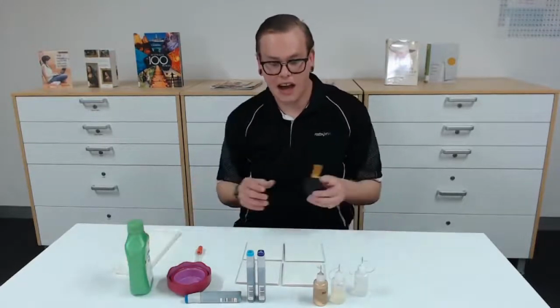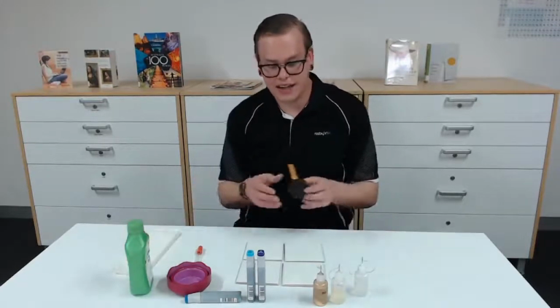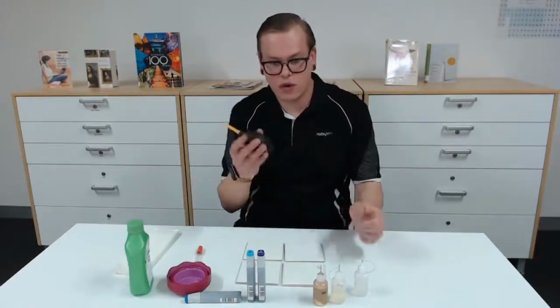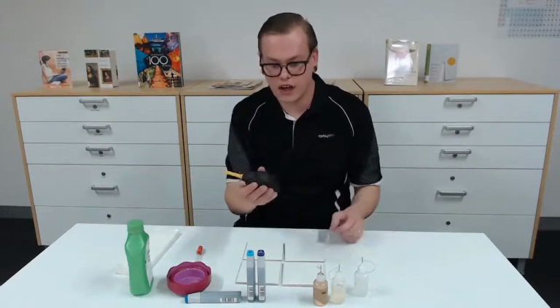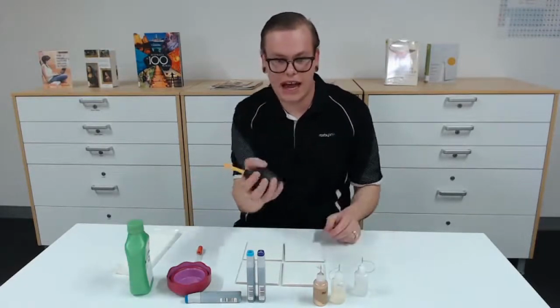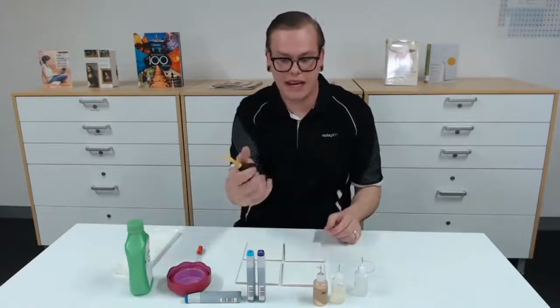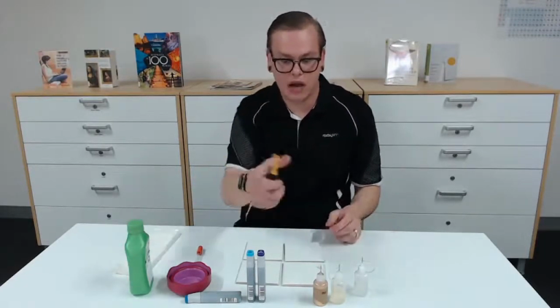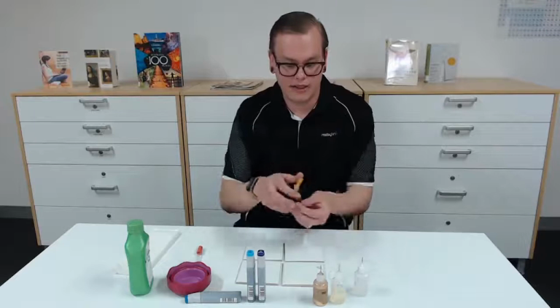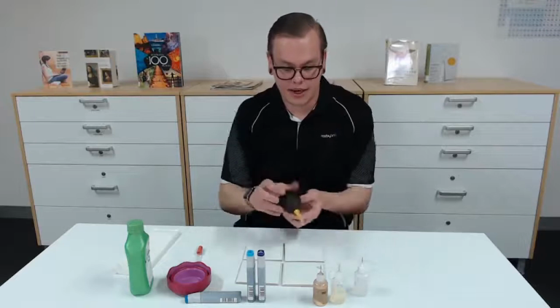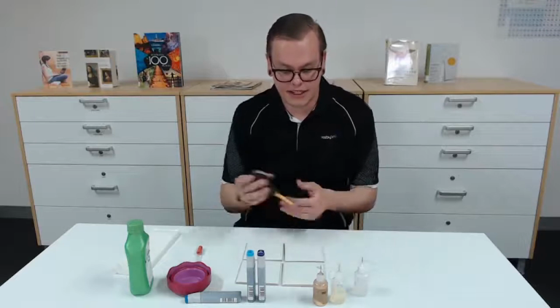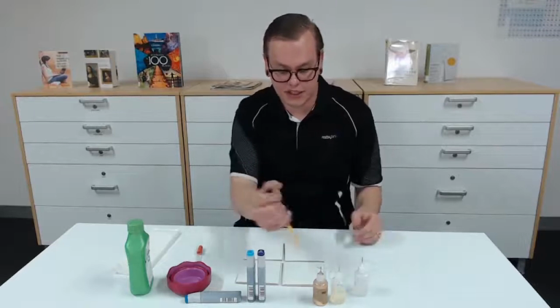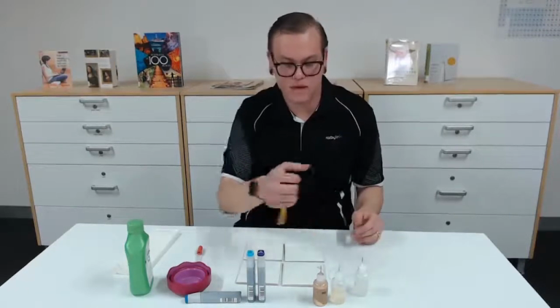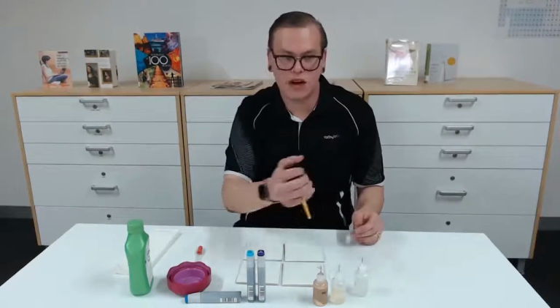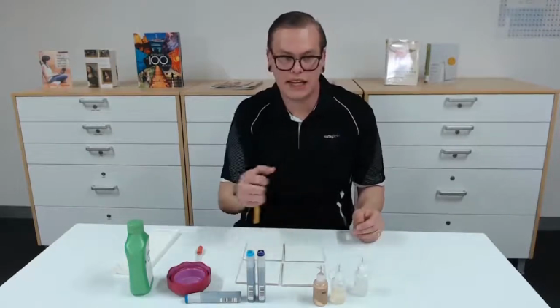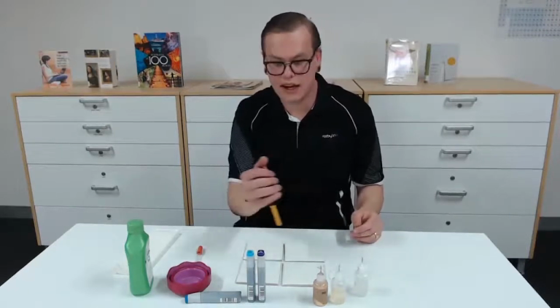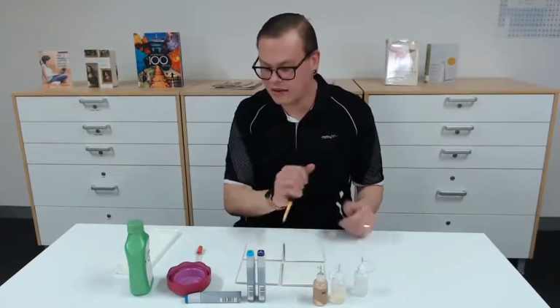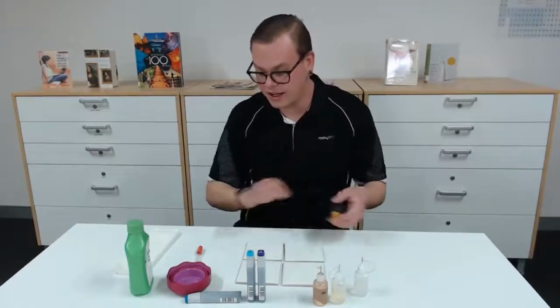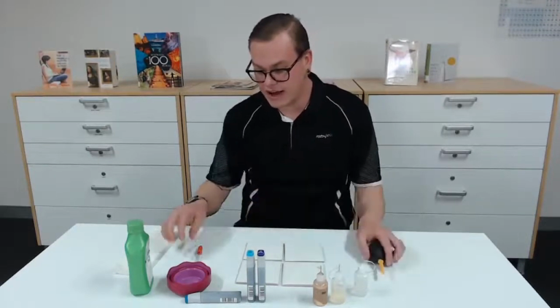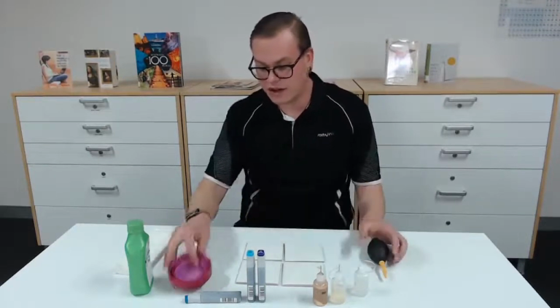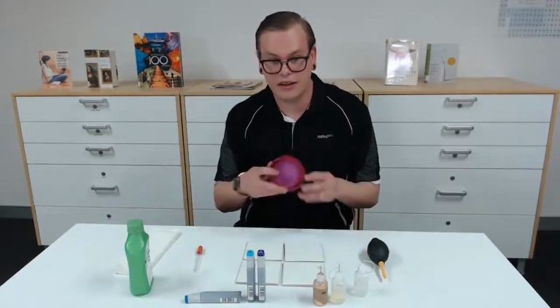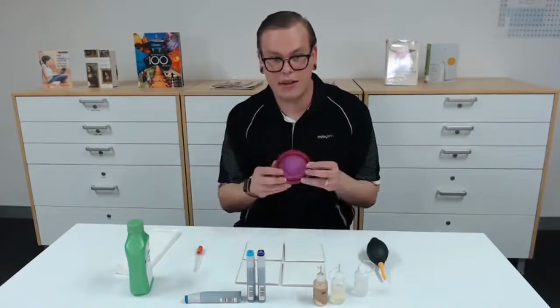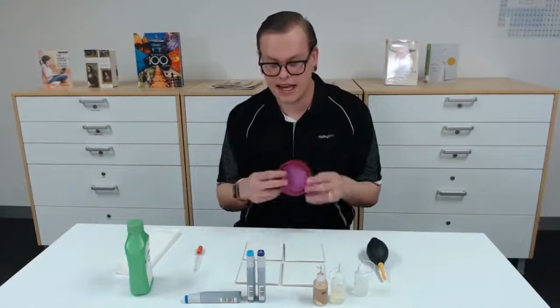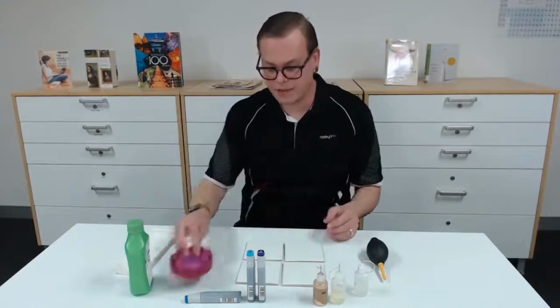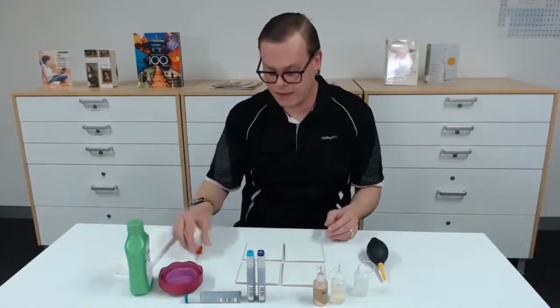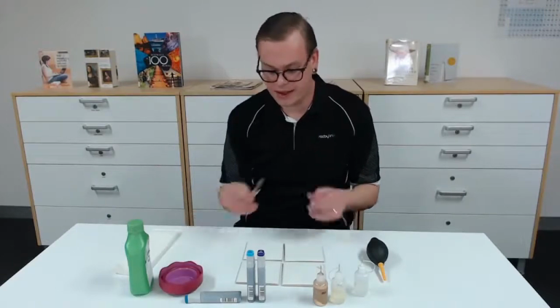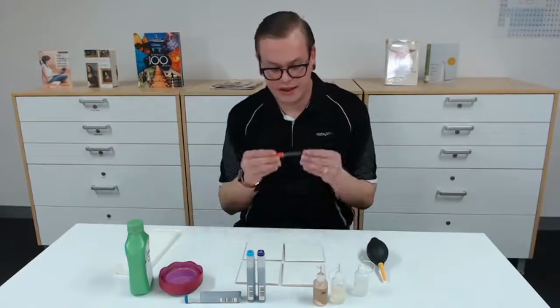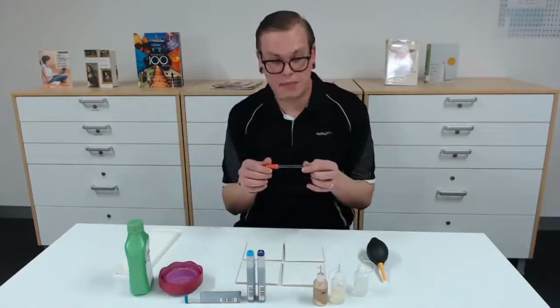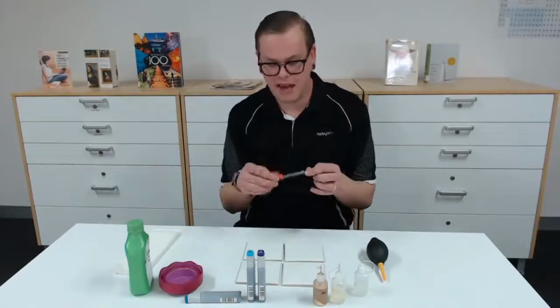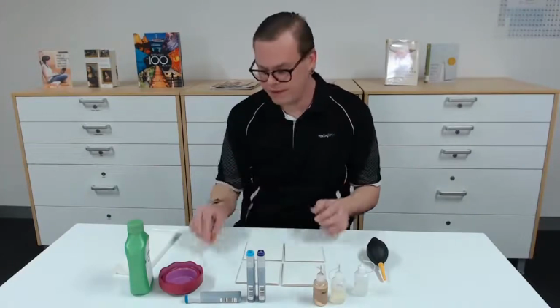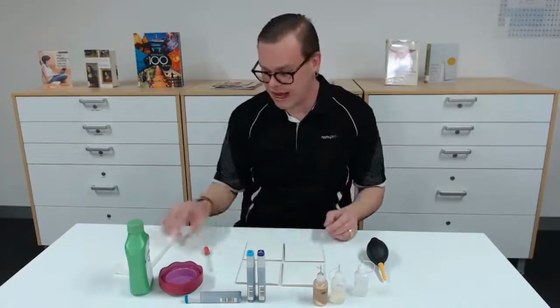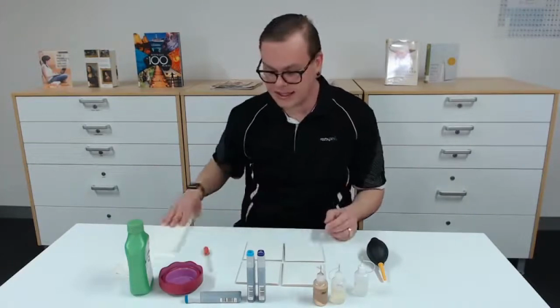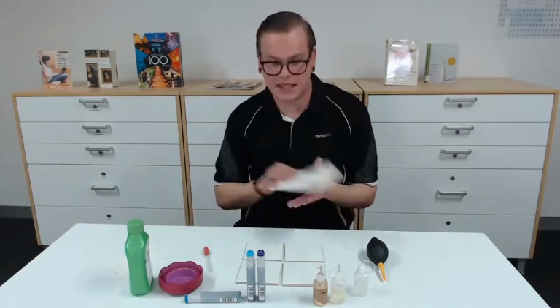I've also got a hand blower, which is just to move the alcohol ink around, plus a plastic cup, a pipette, and some paper towel.